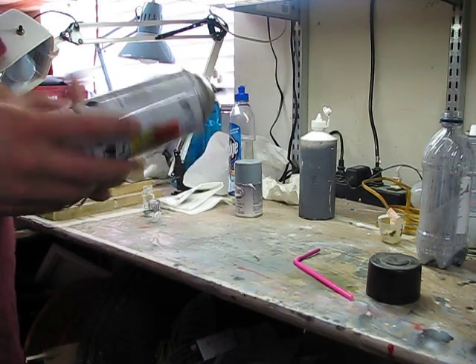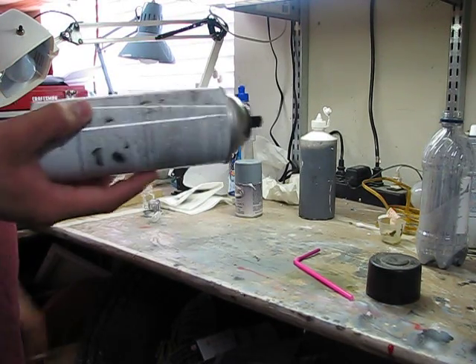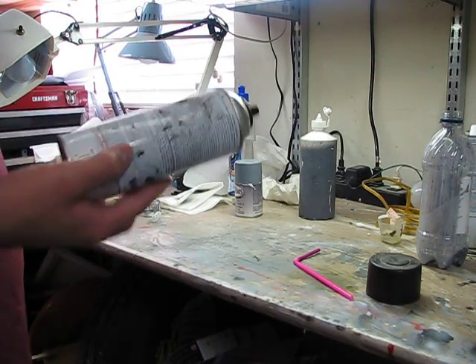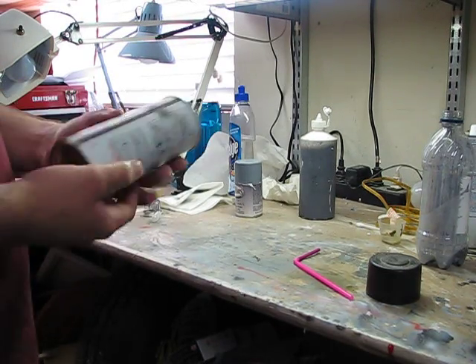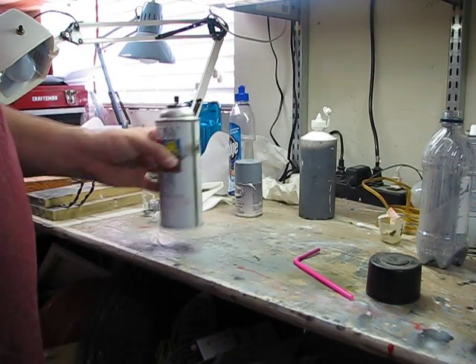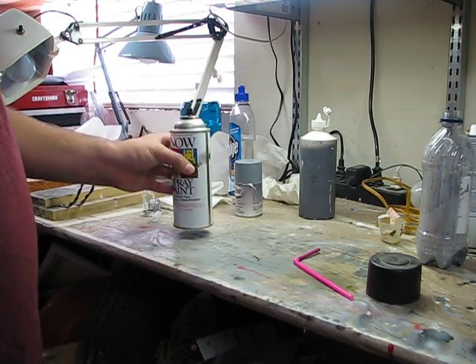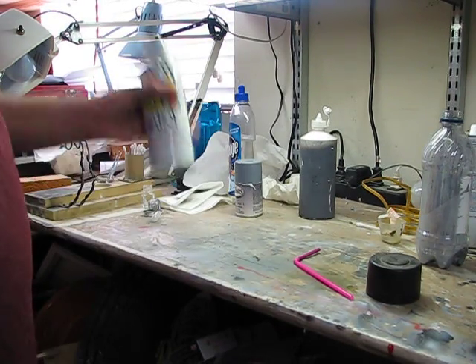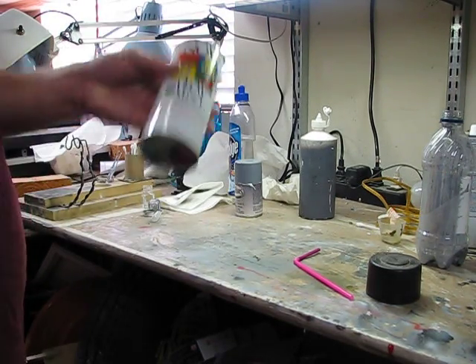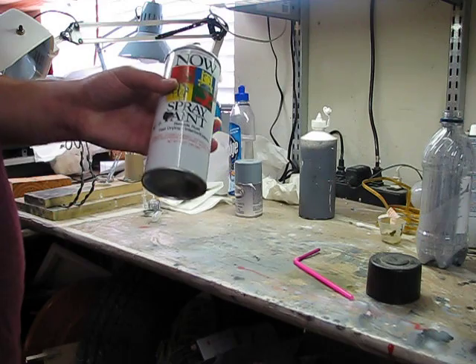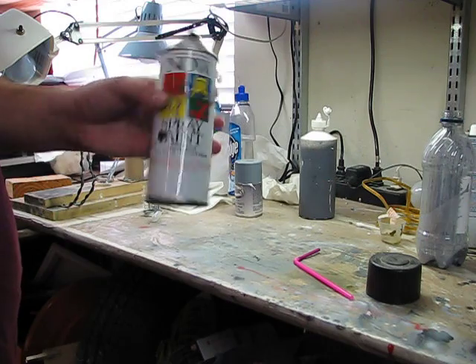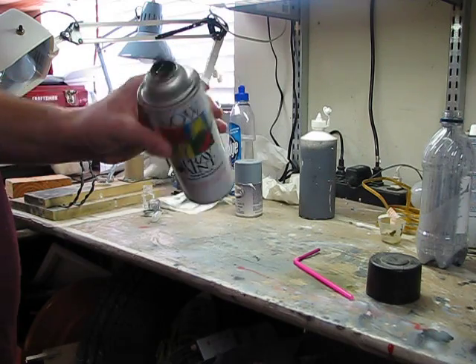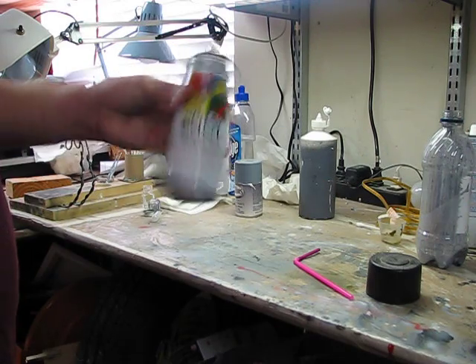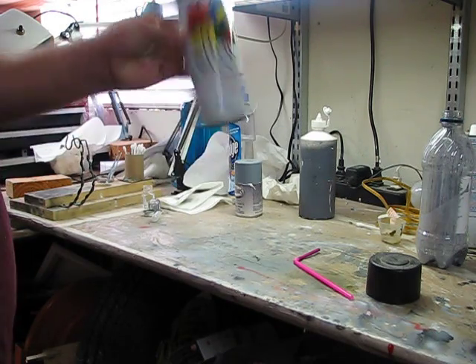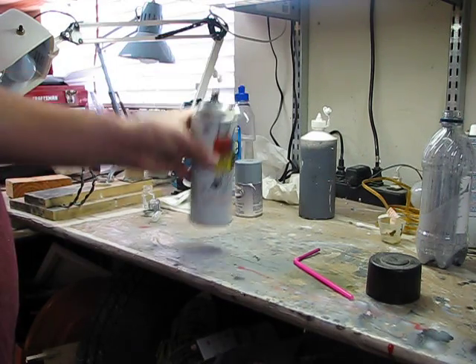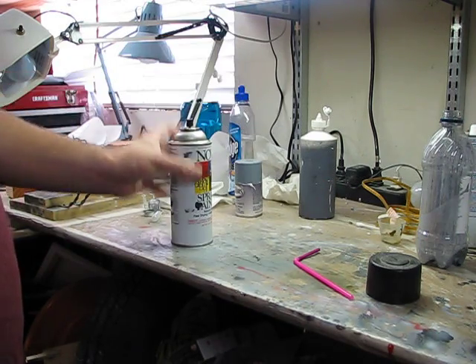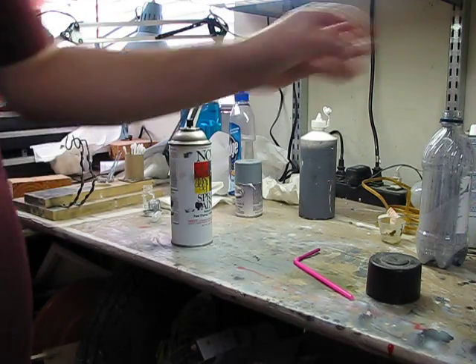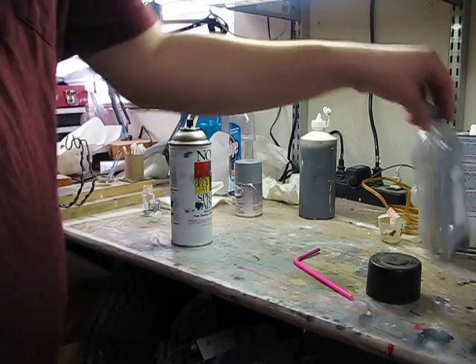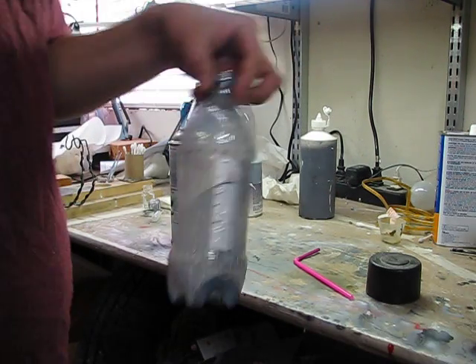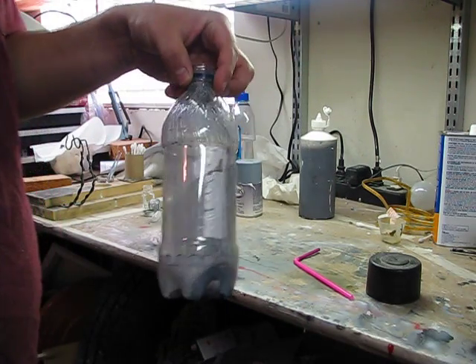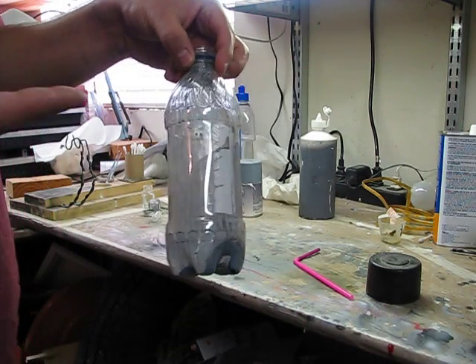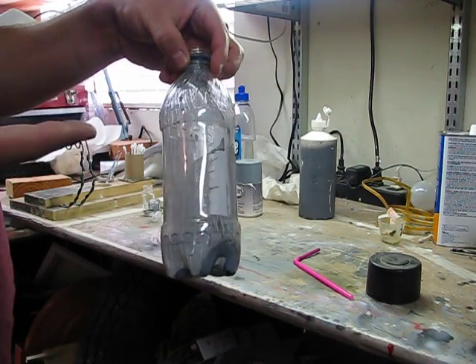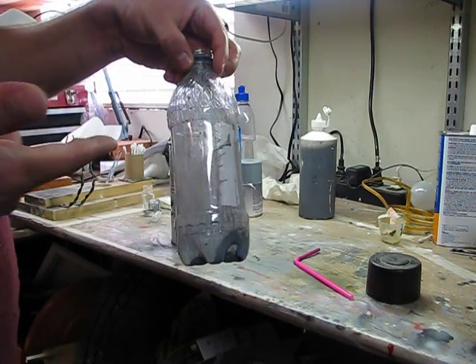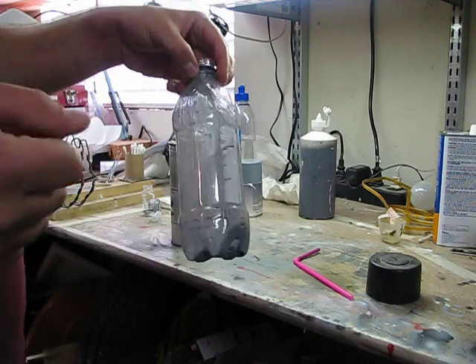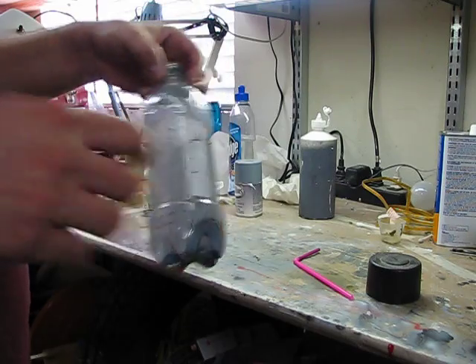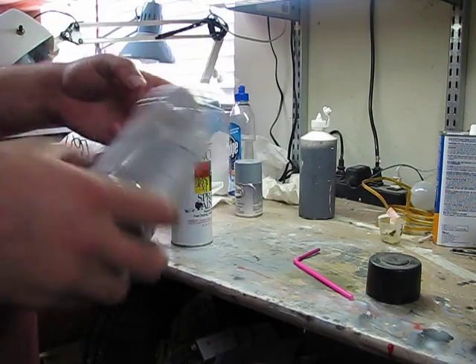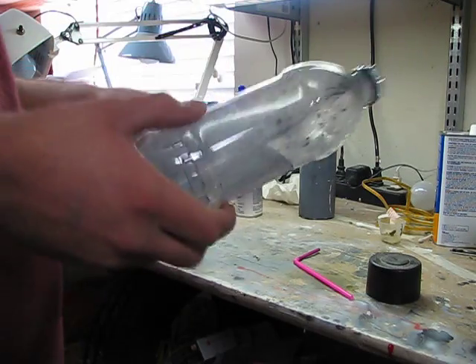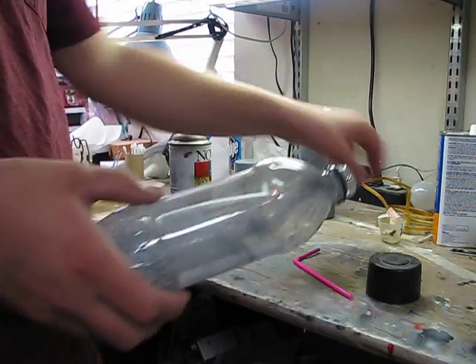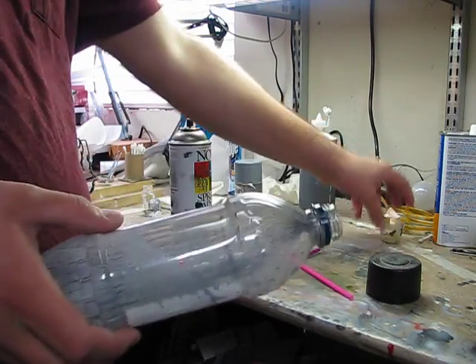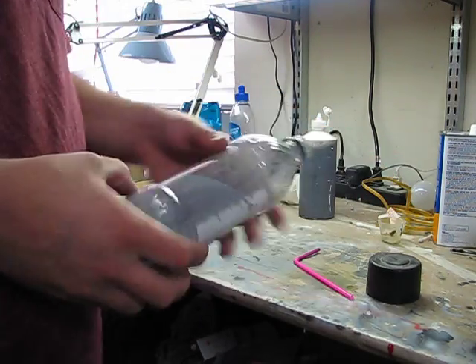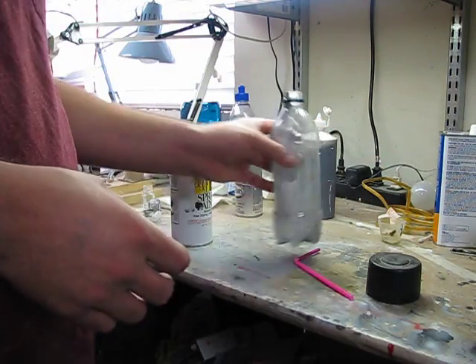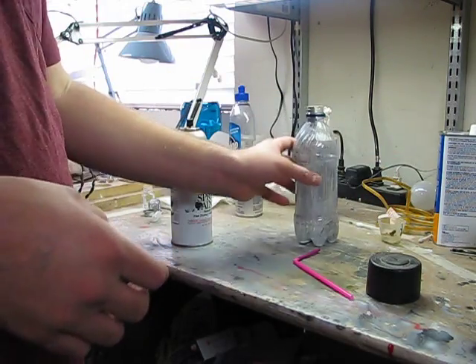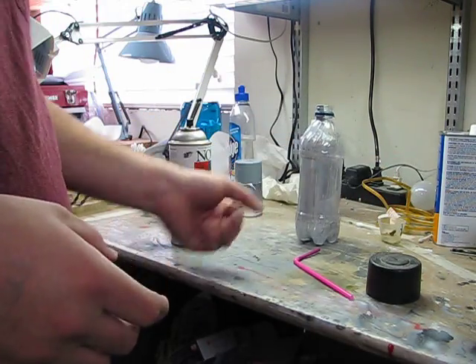How to neatly and cleanly decant spray paint from a rattle can into a bottle, so you can use it to airbrush or brush paint.